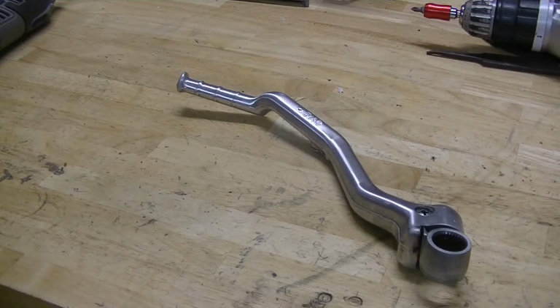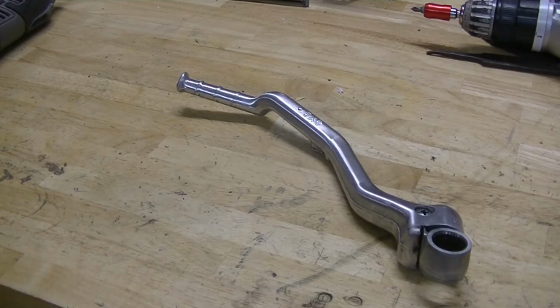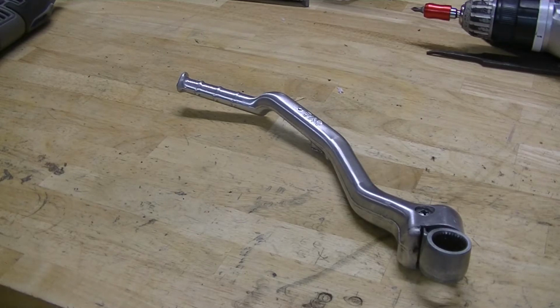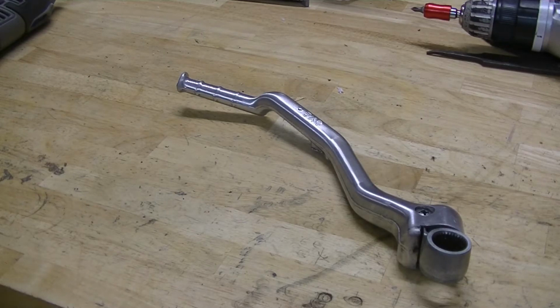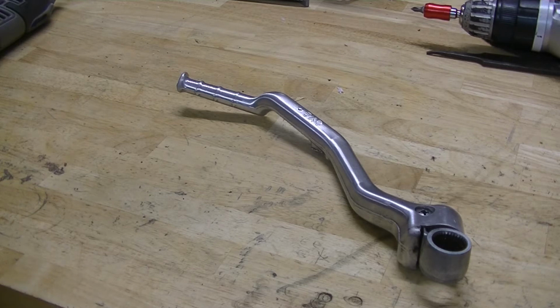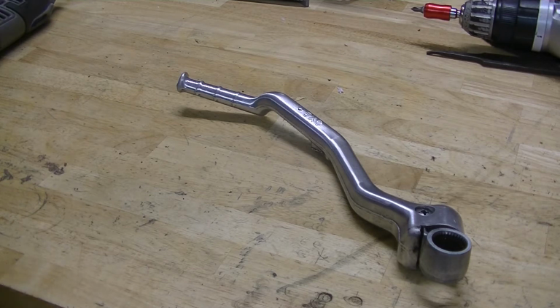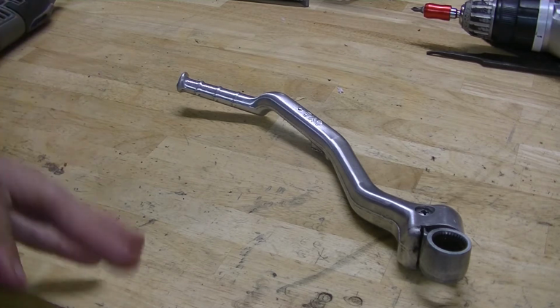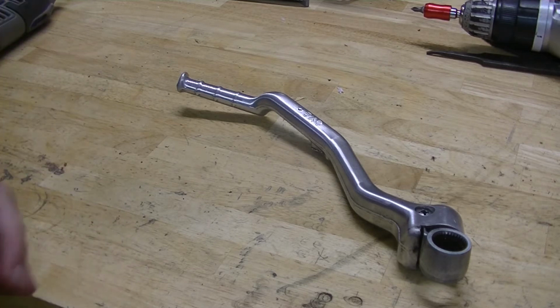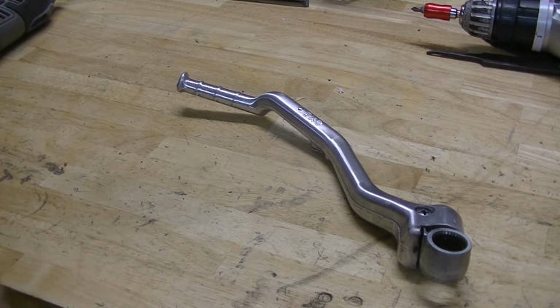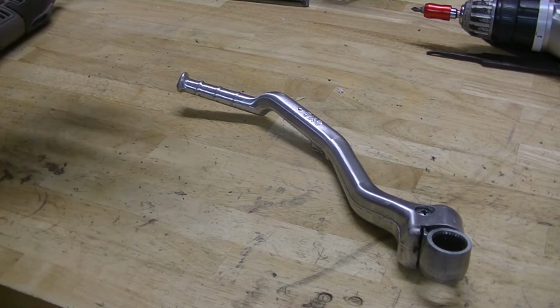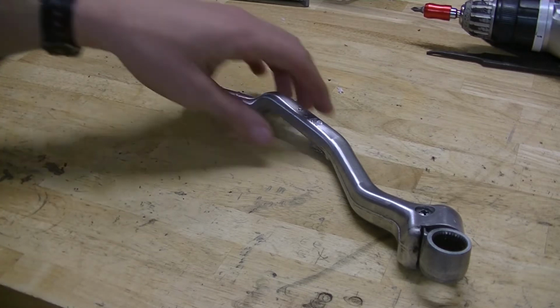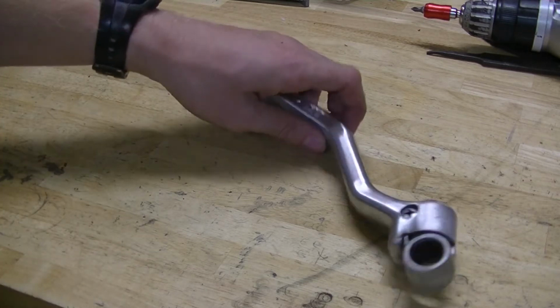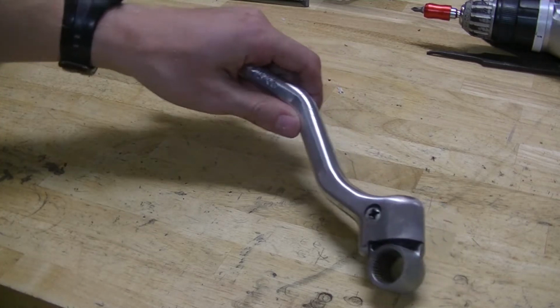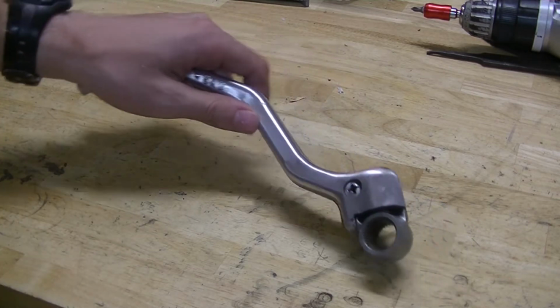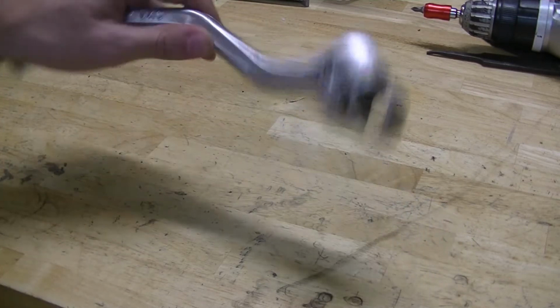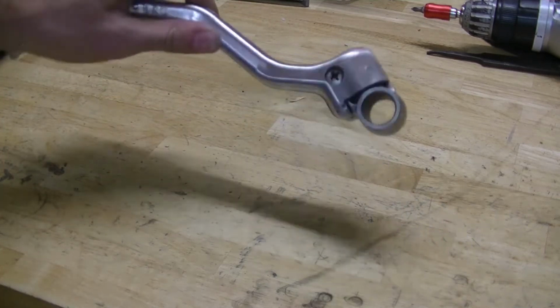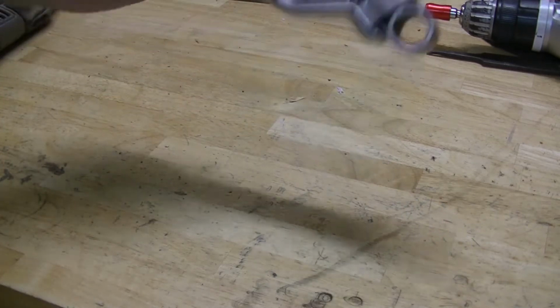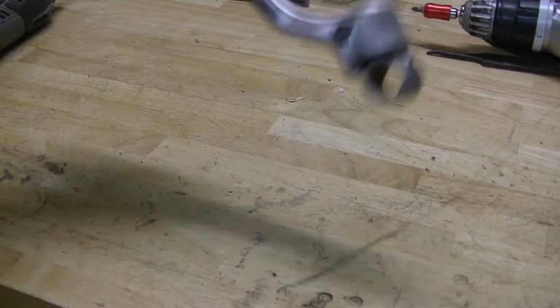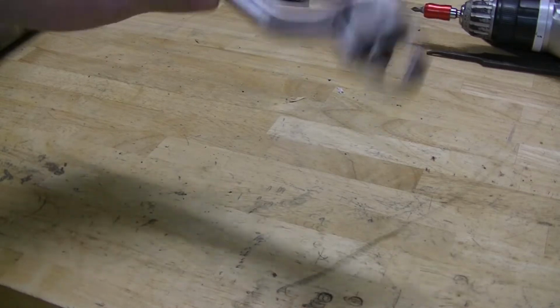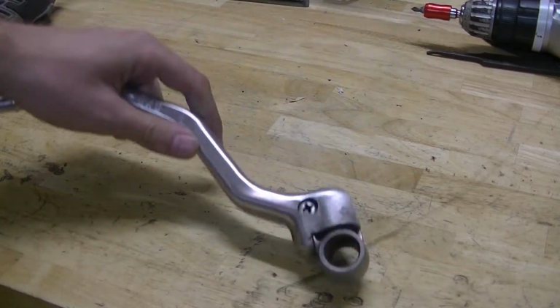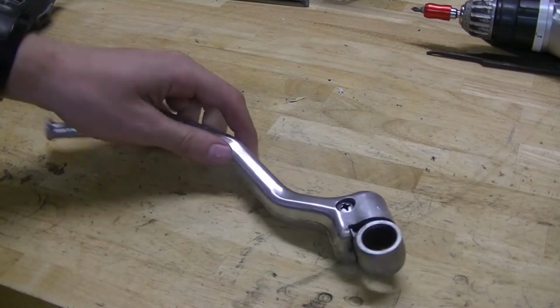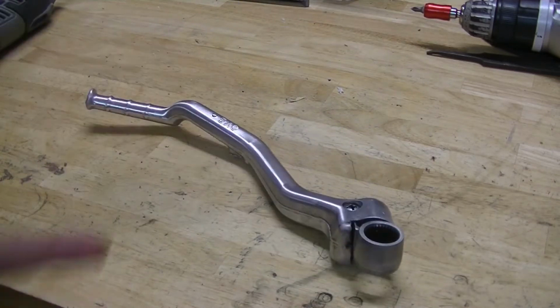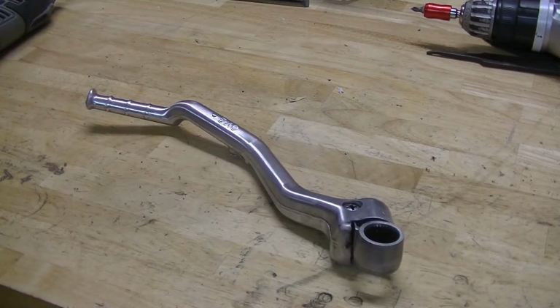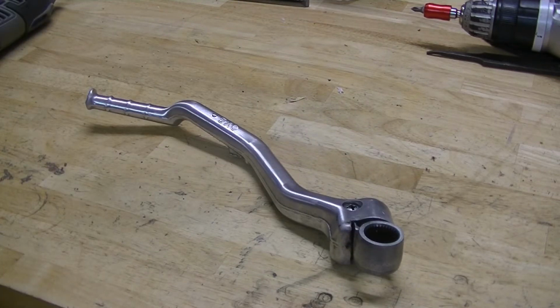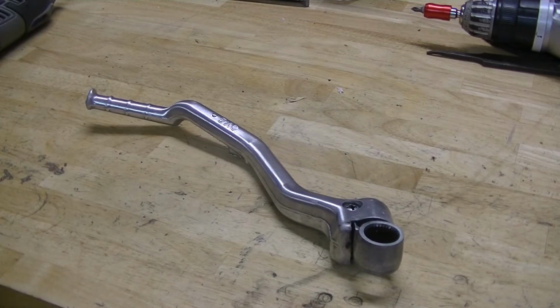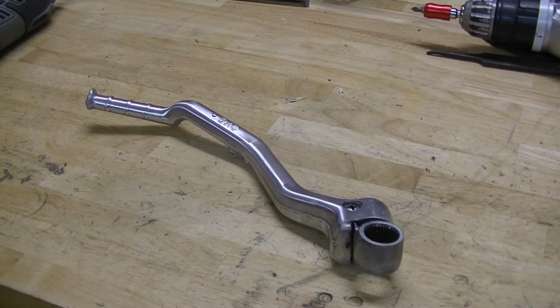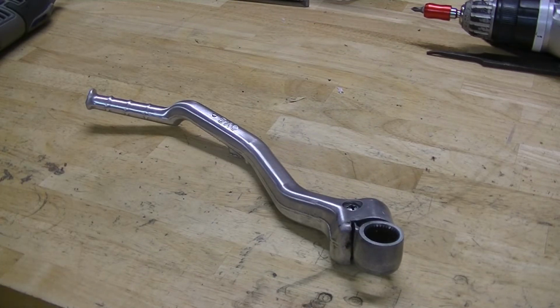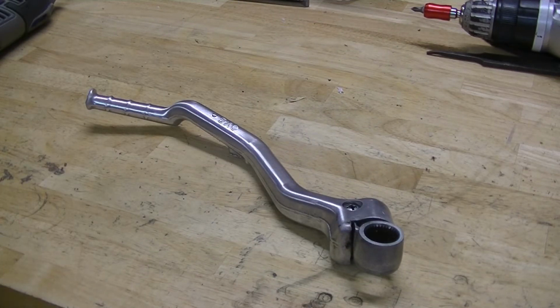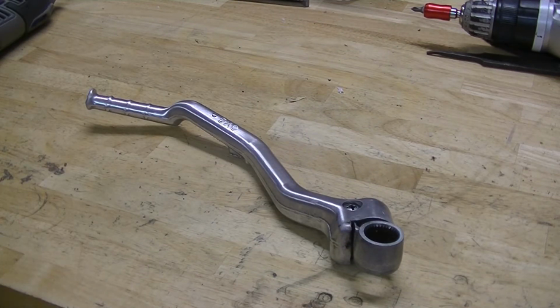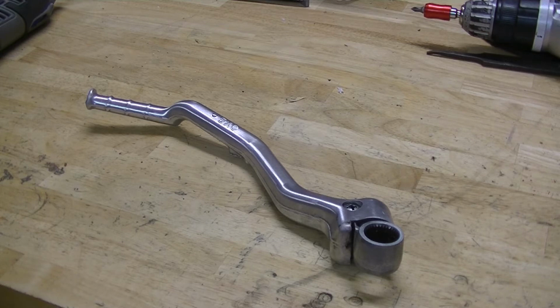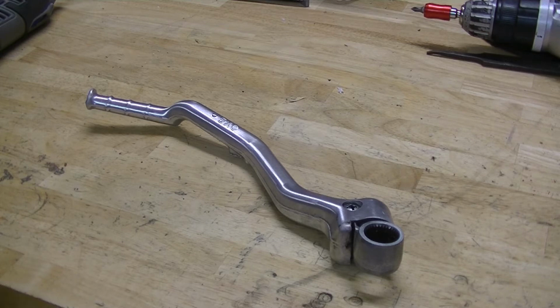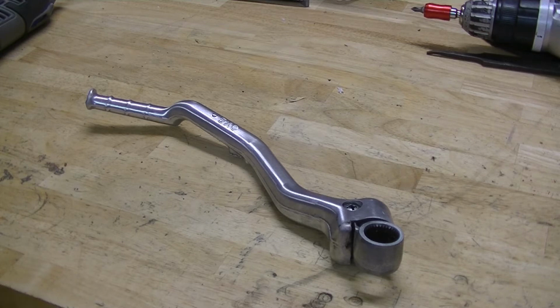If you guys are anything like me, you like your stuff running right and running crisp. And if you're running on the trails and you hear your kickstarter rattling as you're riding, that's a bad sound. And if you're trying to sell the bike and people hear rattling noises, it's going to turn them away.